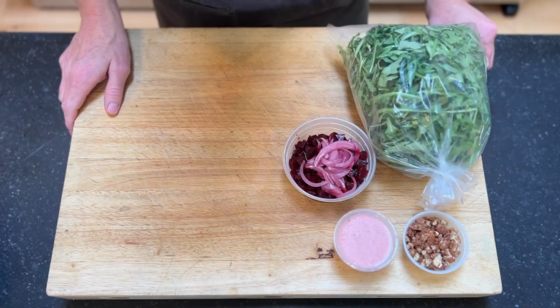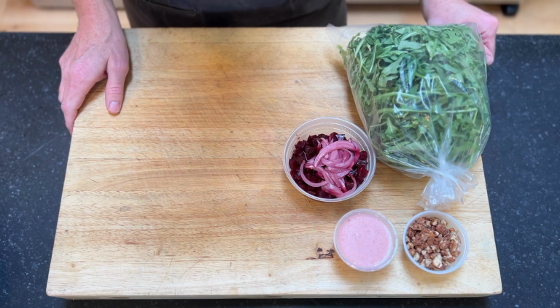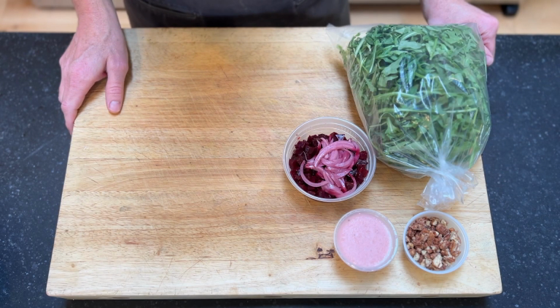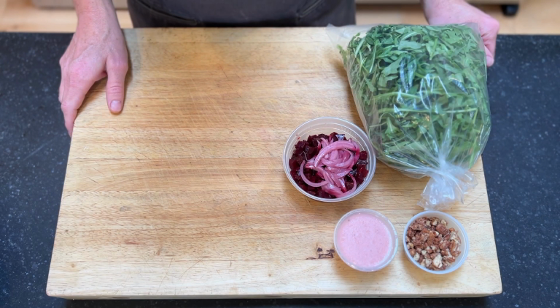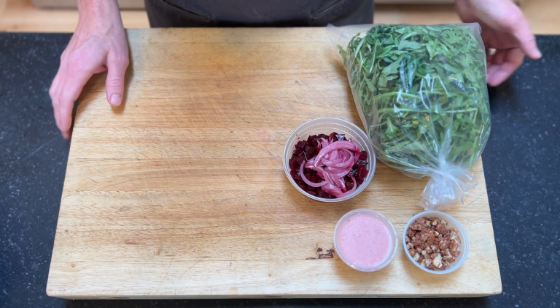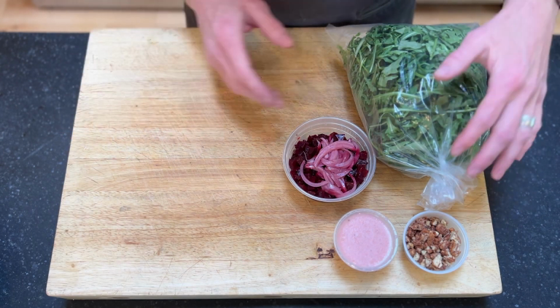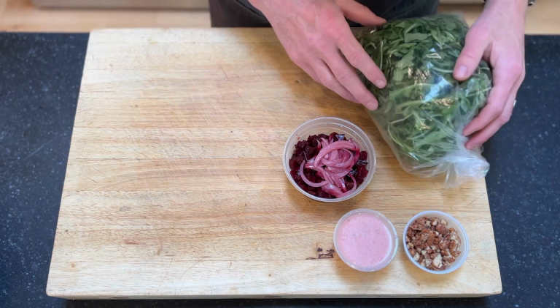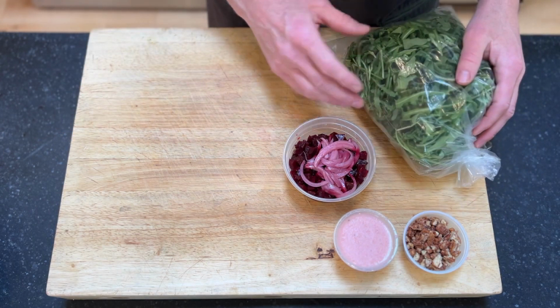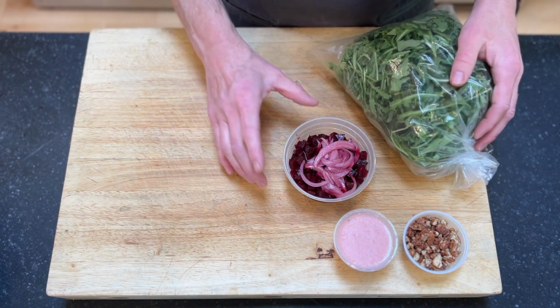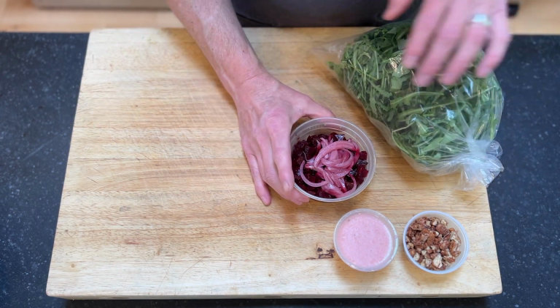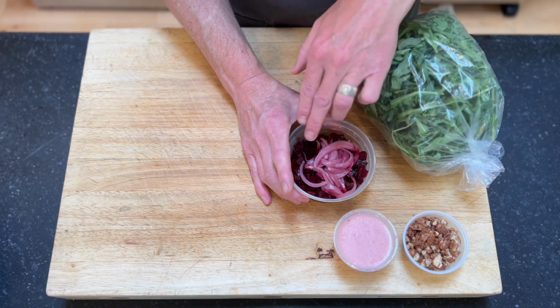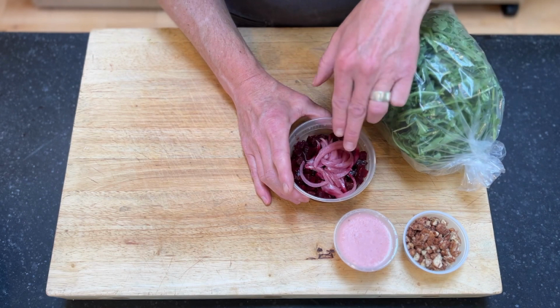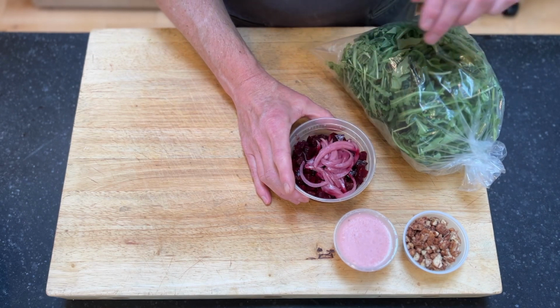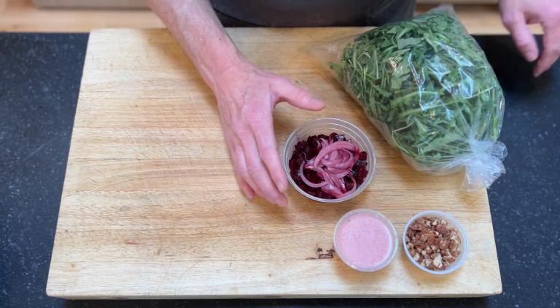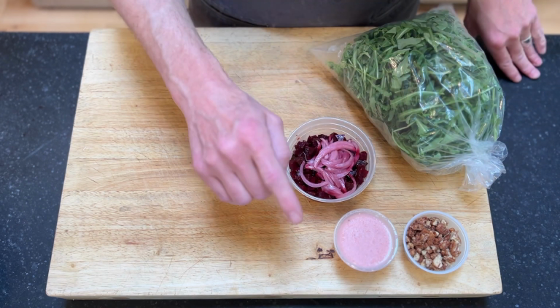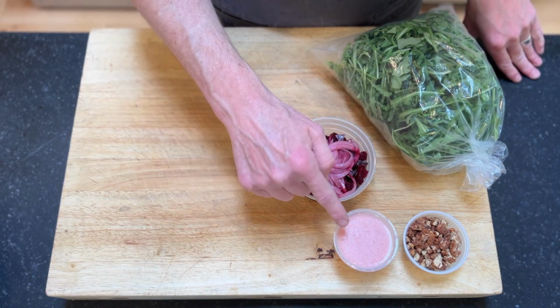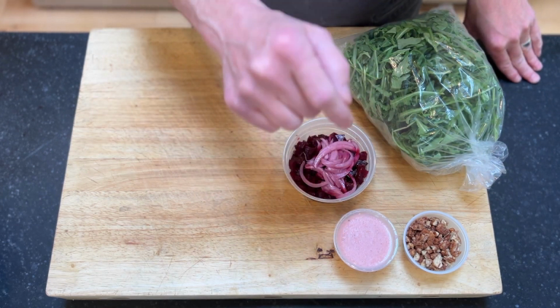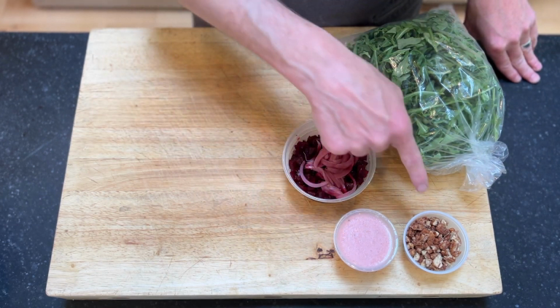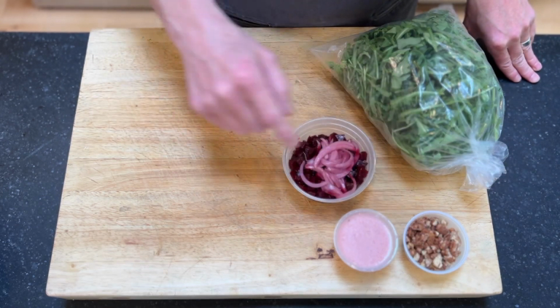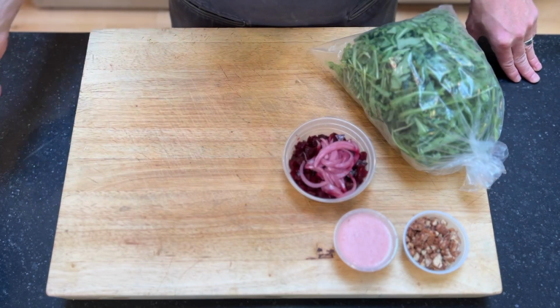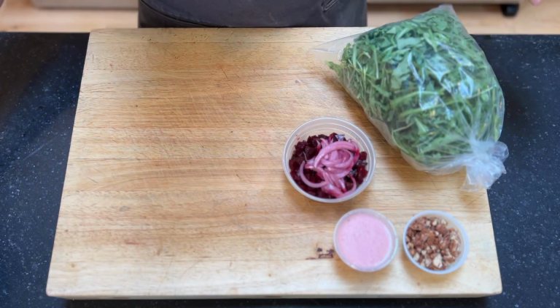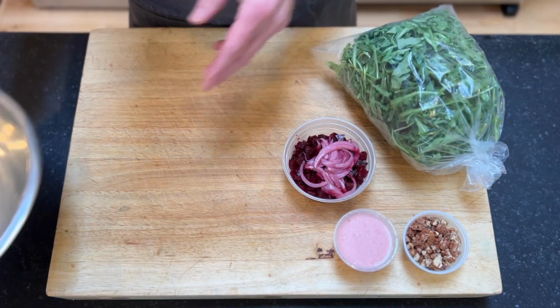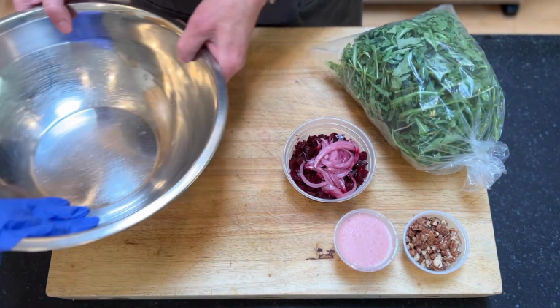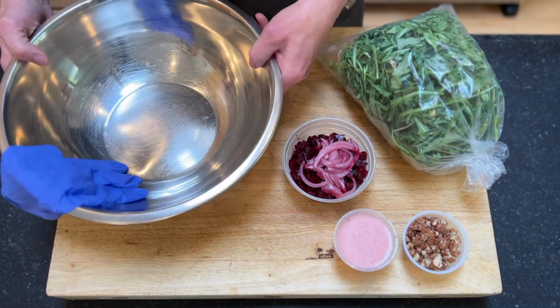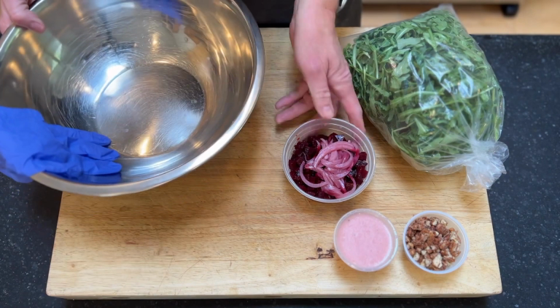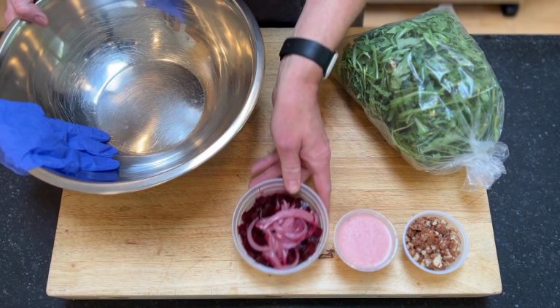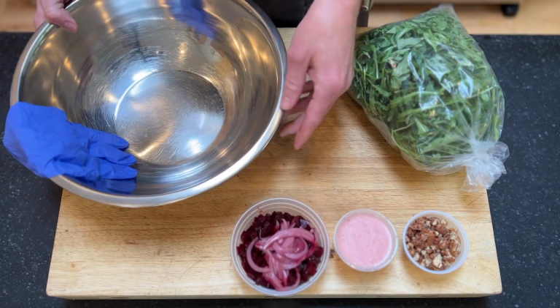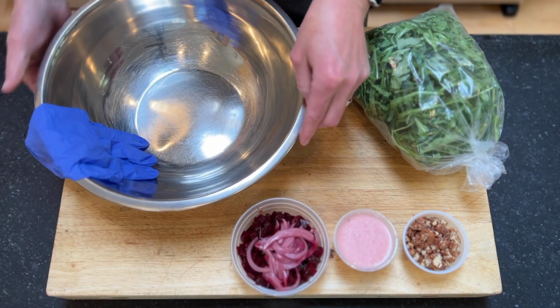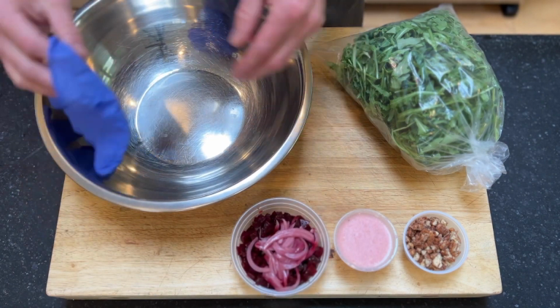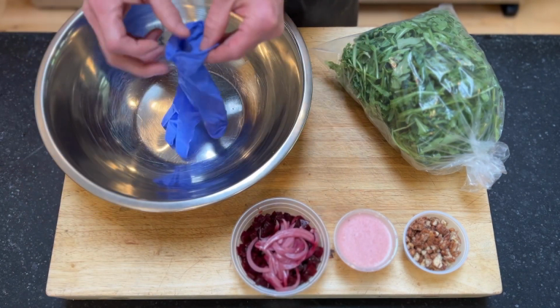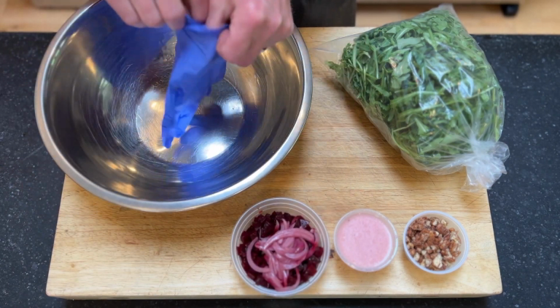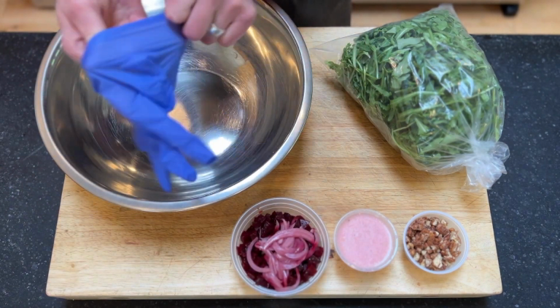For the salad, we have our ingredients. We've got our arugula, our beets with pickled onions in there, we've got our dressing, and our candied nuts. So we will get this mixed up.